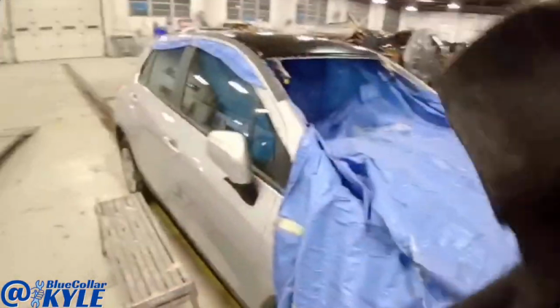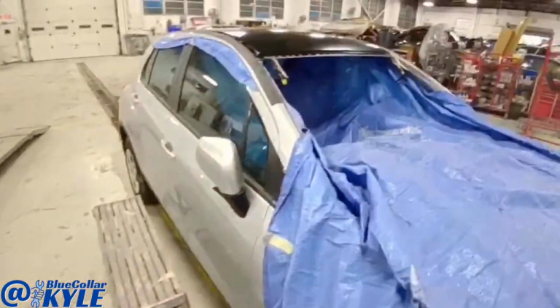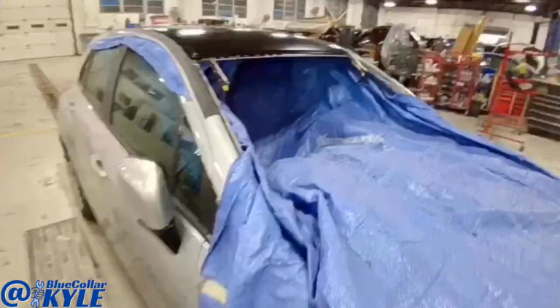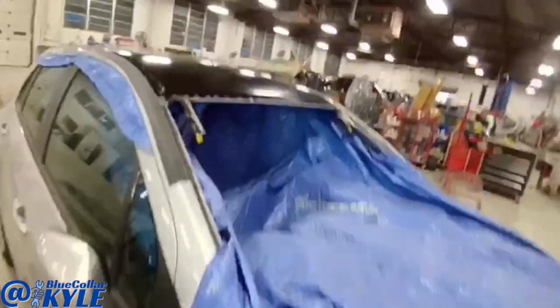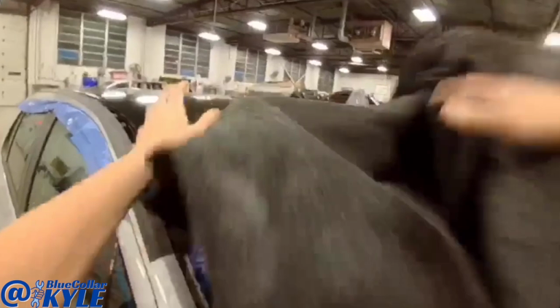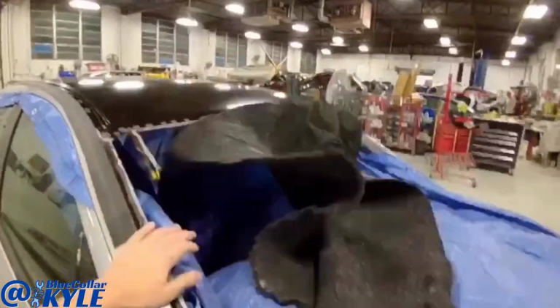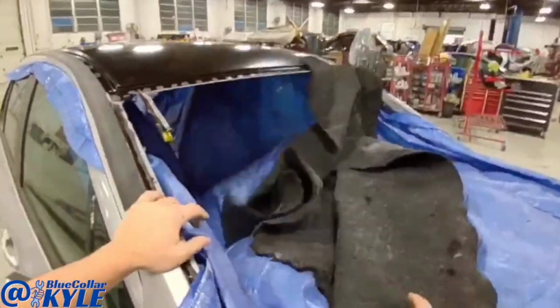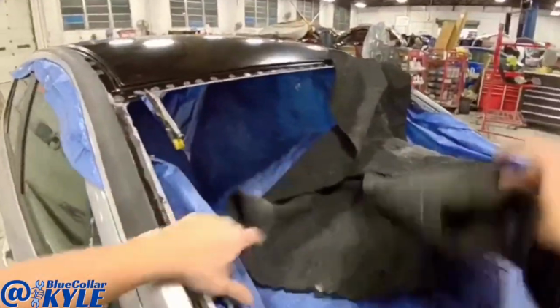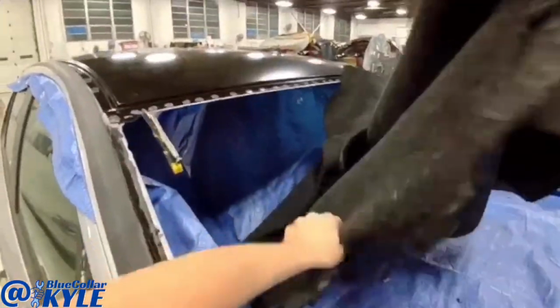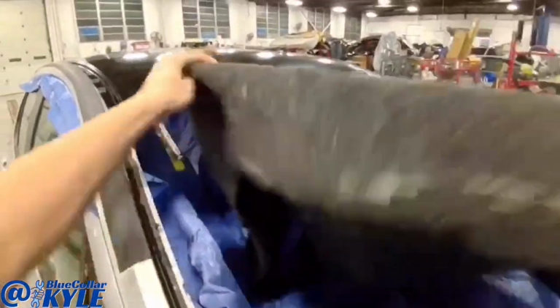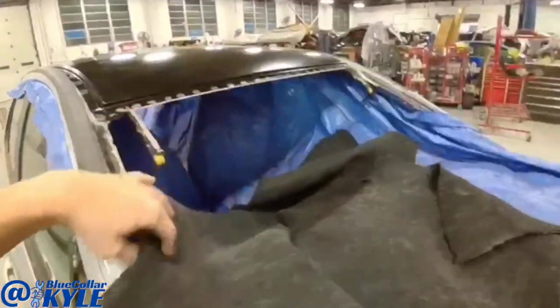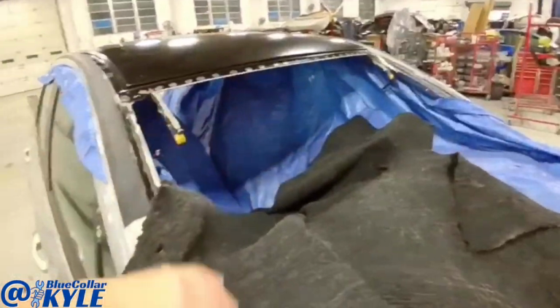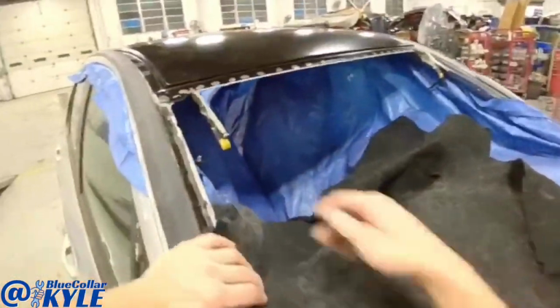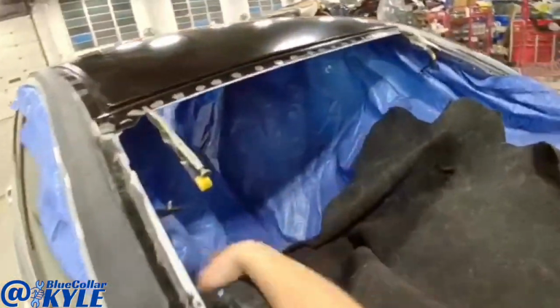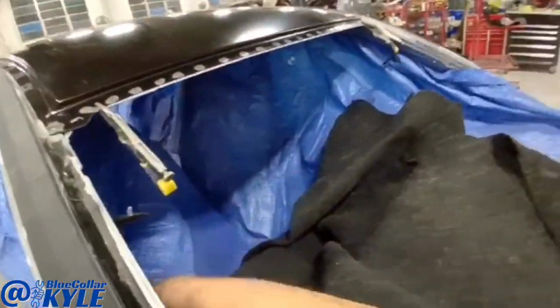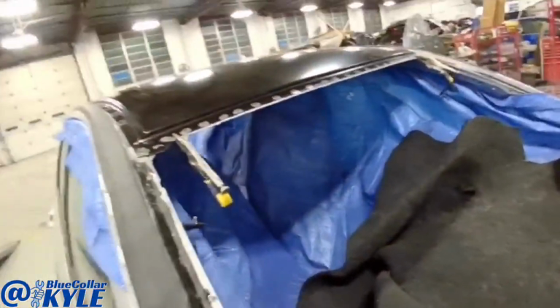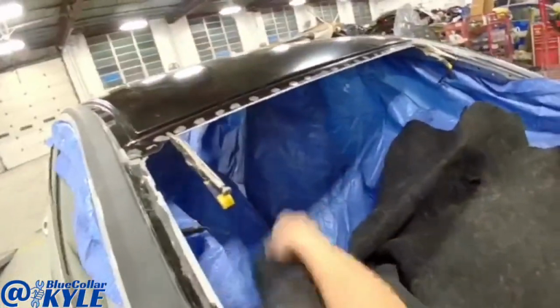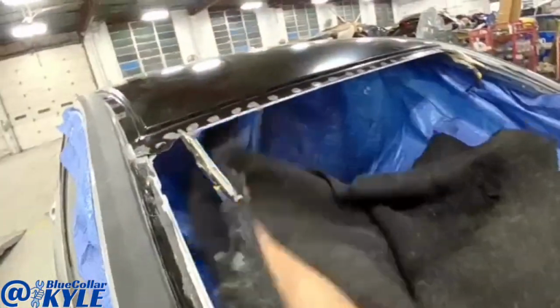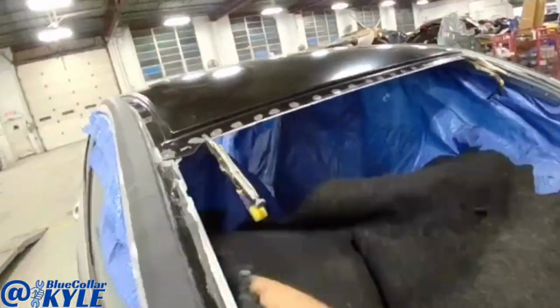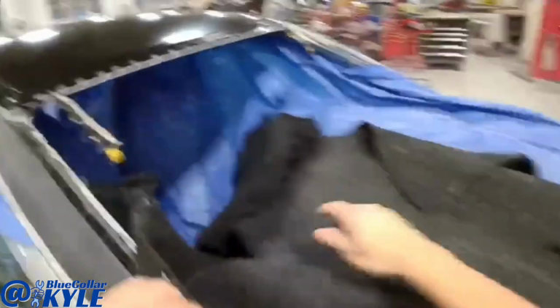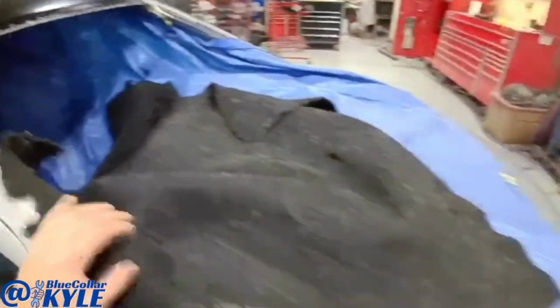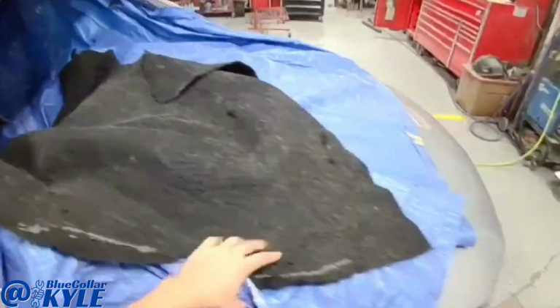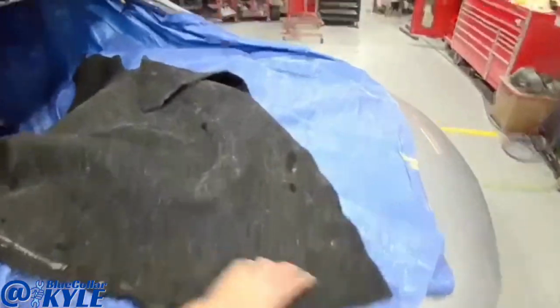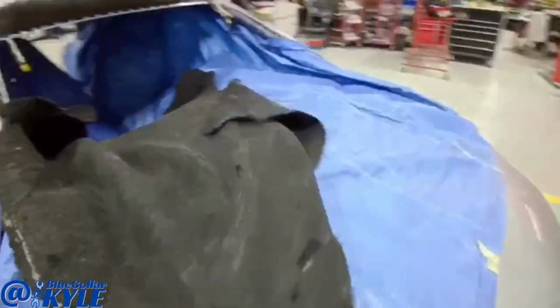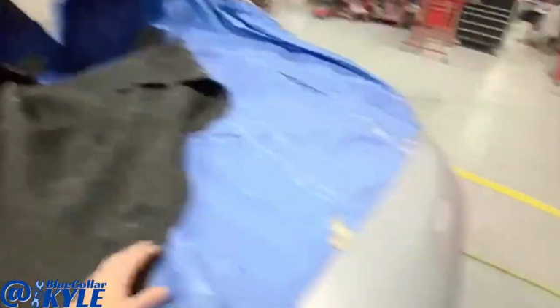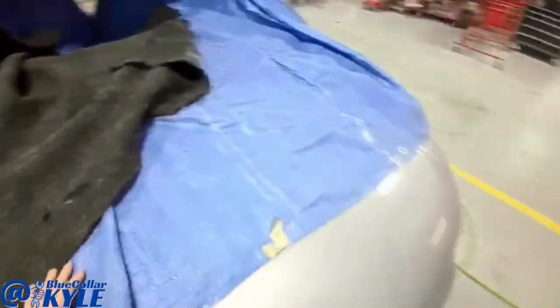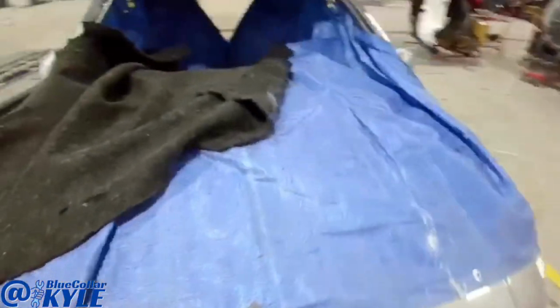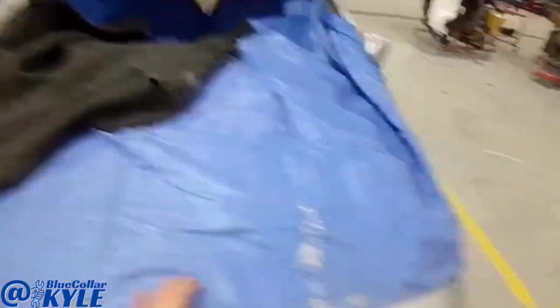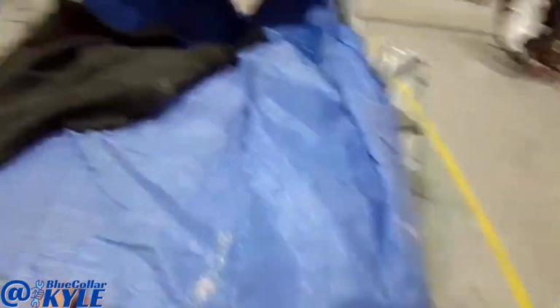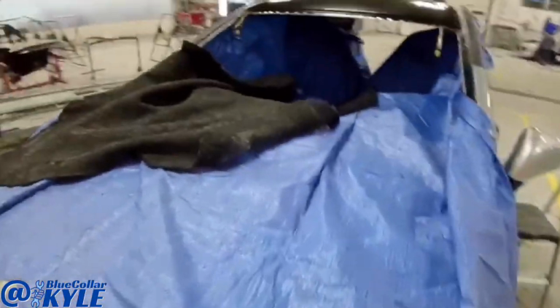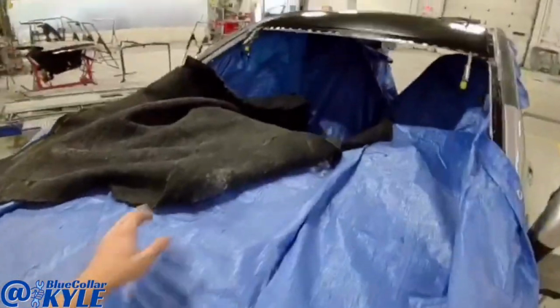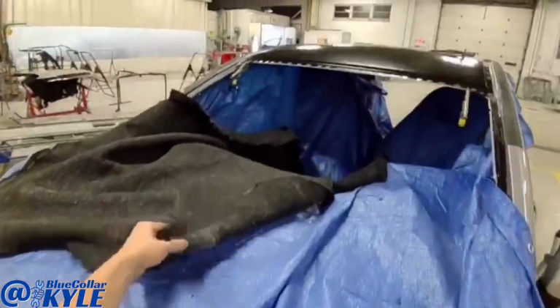I'm going to have to get a bunch of welding blankets to get everything covered really well before I start zapping this roof on. Luckily, I have a ton of blankets here.